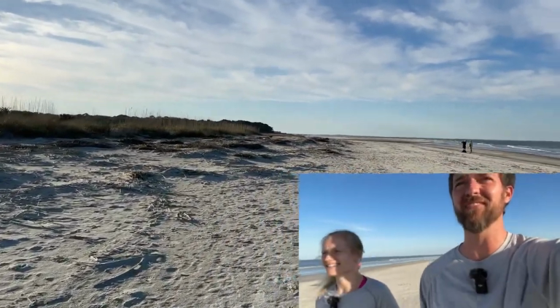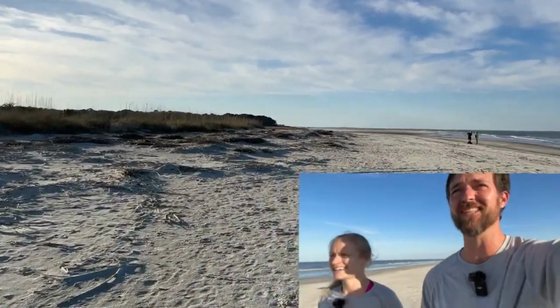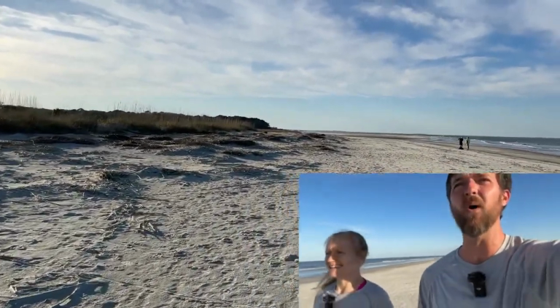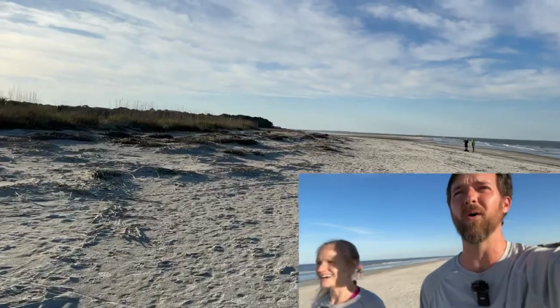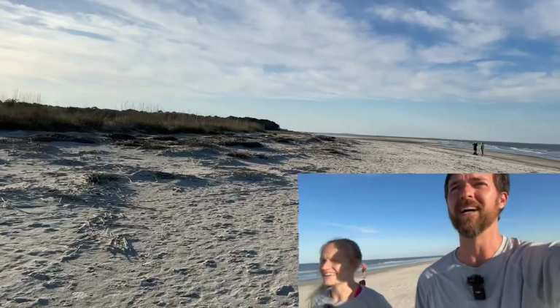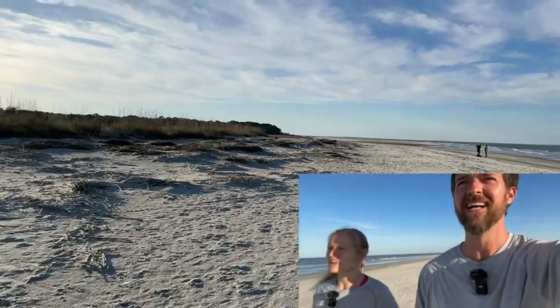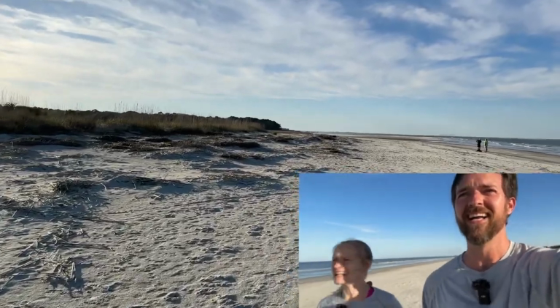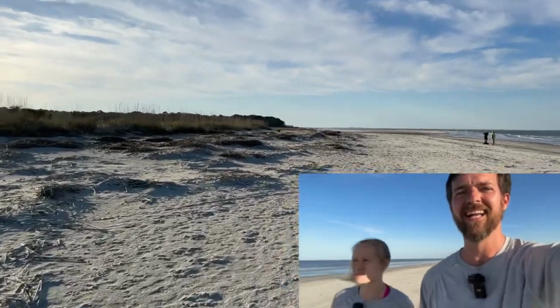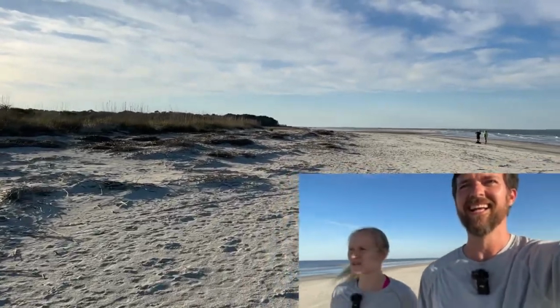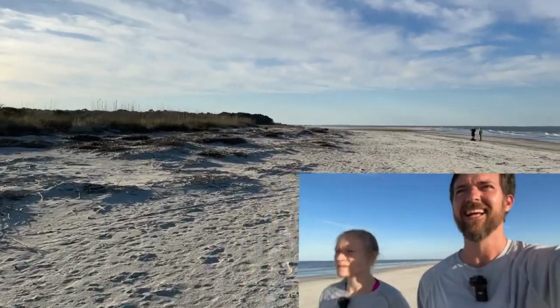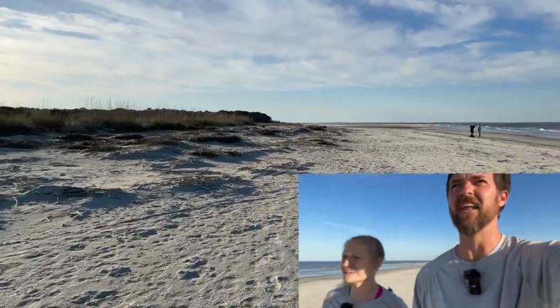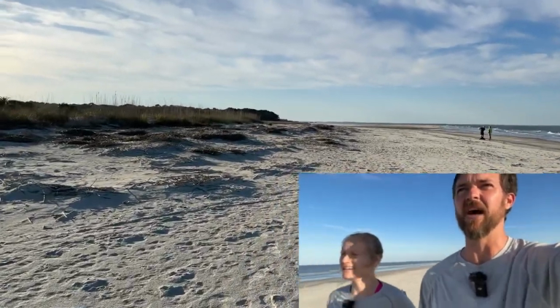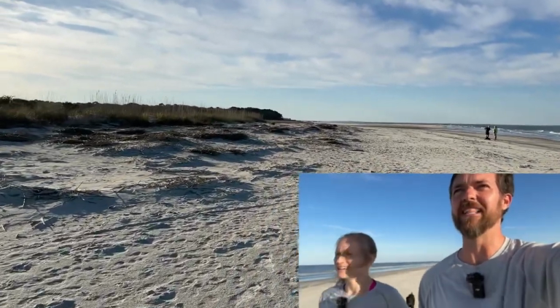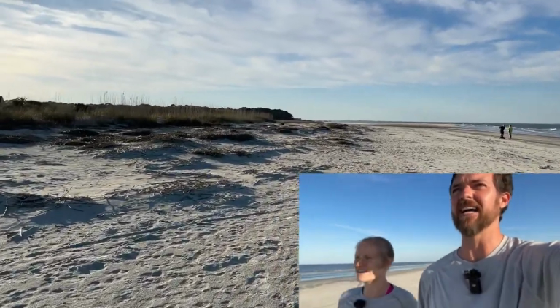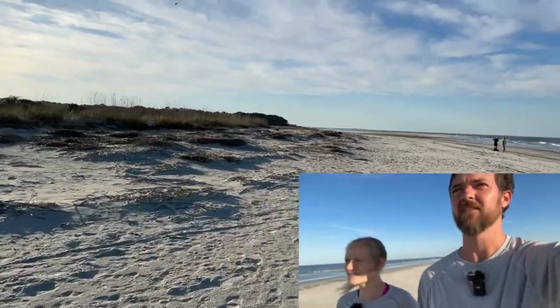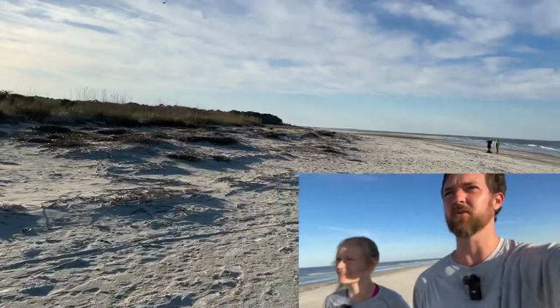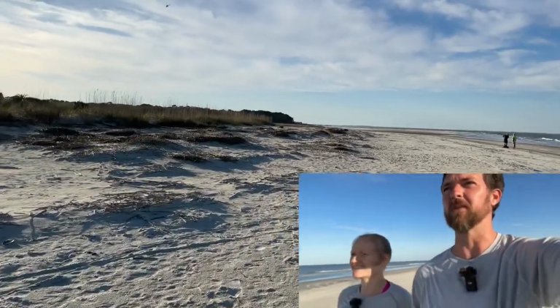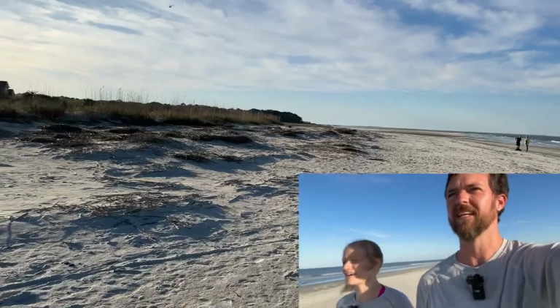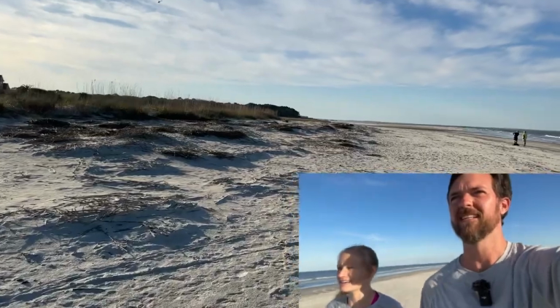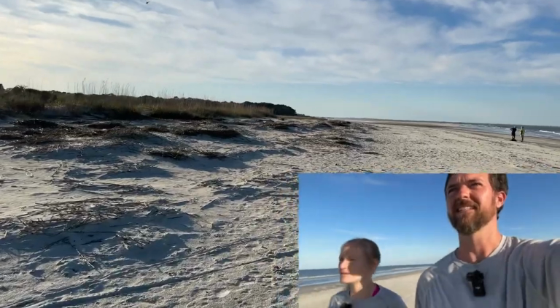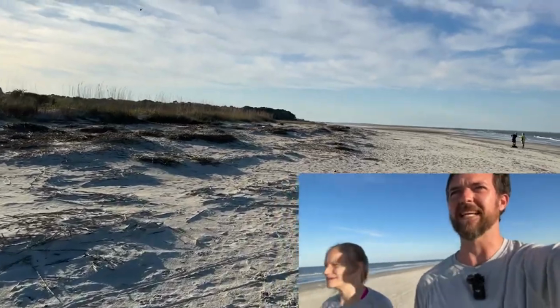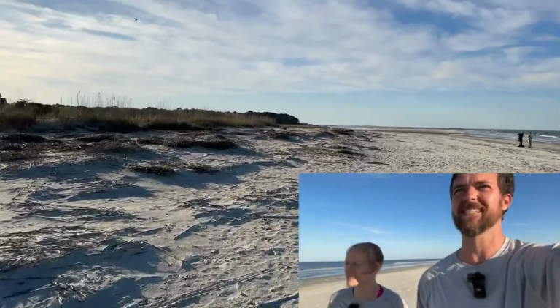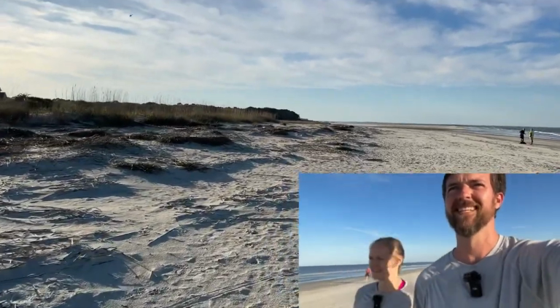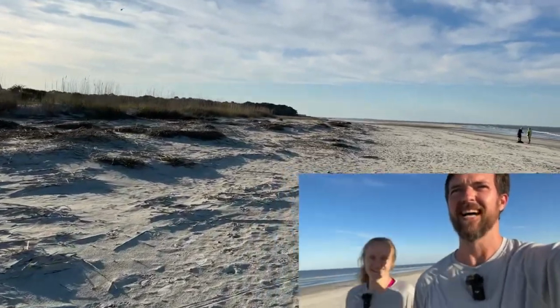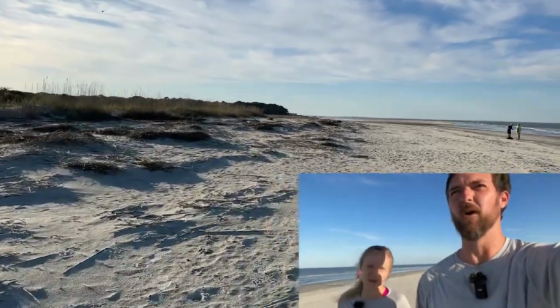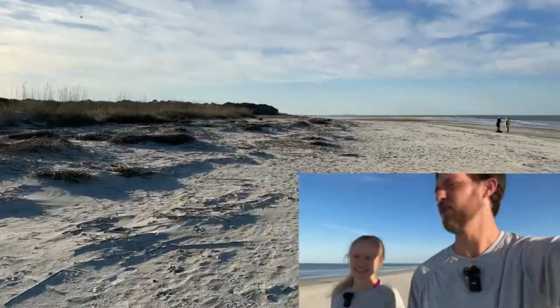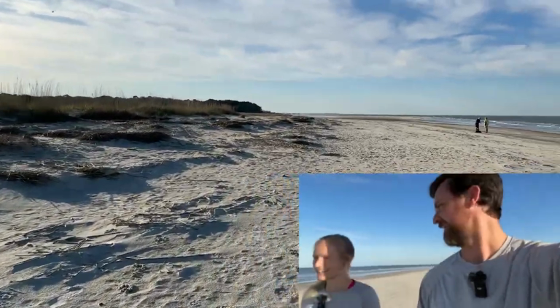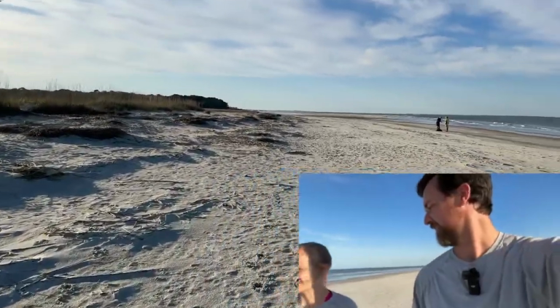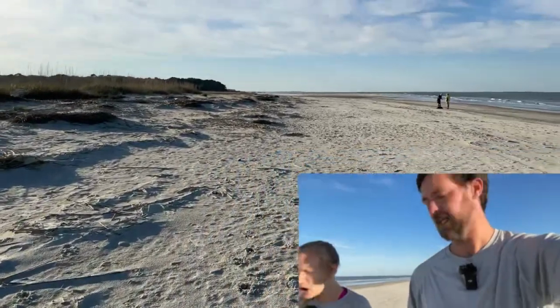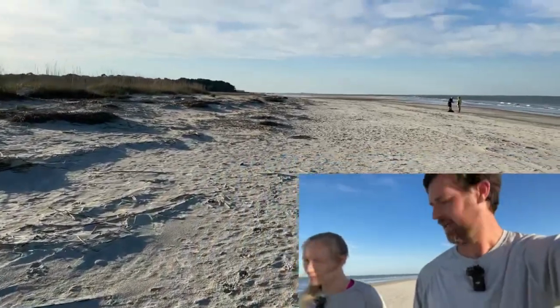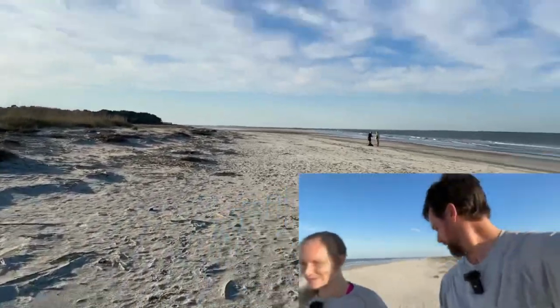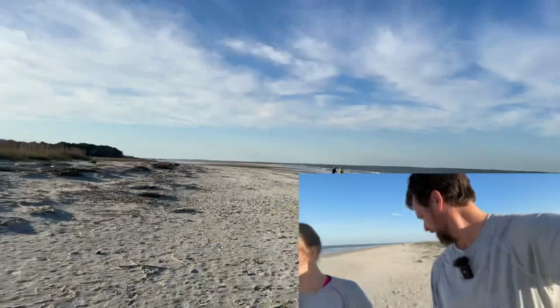Did you see that flock just lift? I'm thinking skimmers probably. No, not flying that fast — those are shorebirds. He knows. That's my guess, and I'm instantly denied.